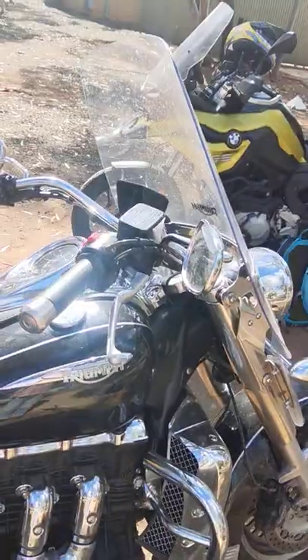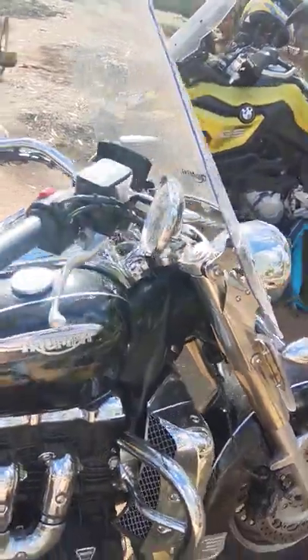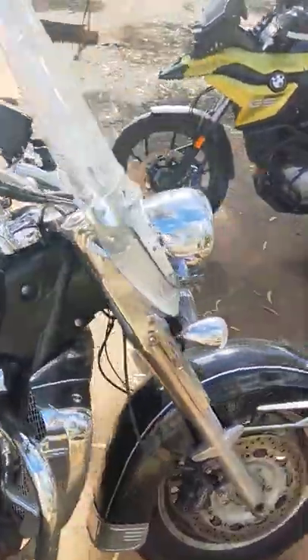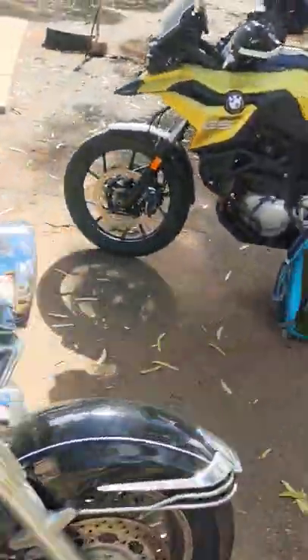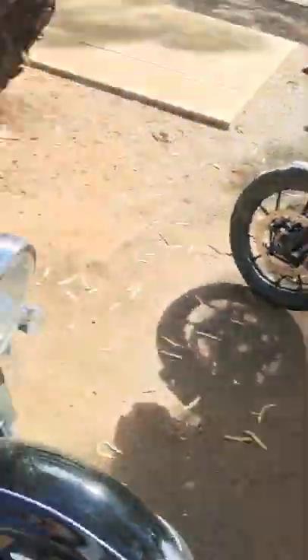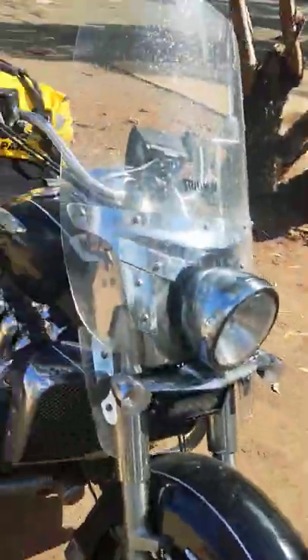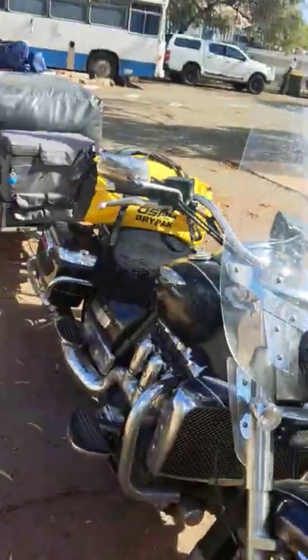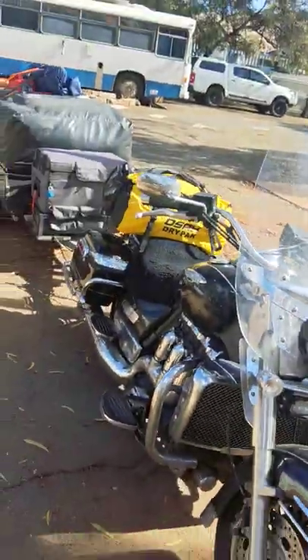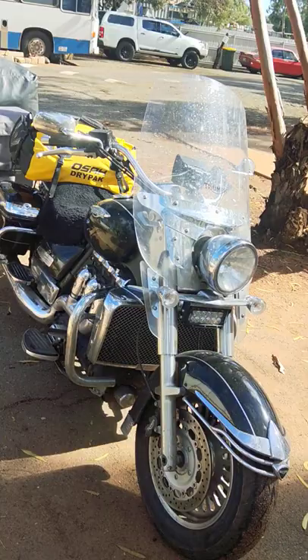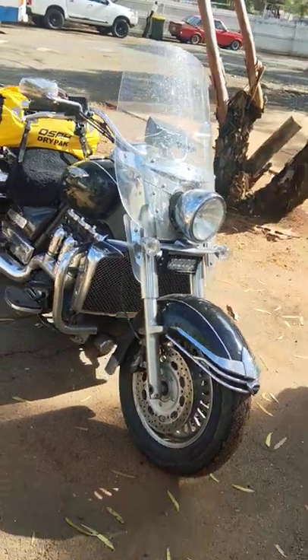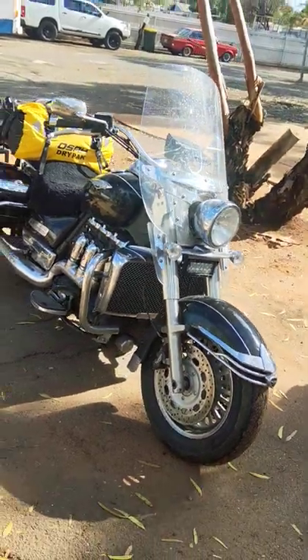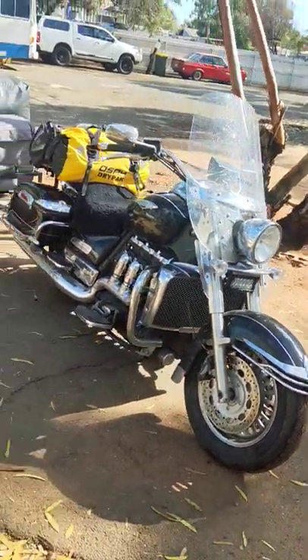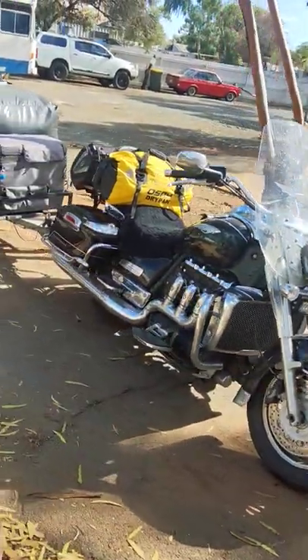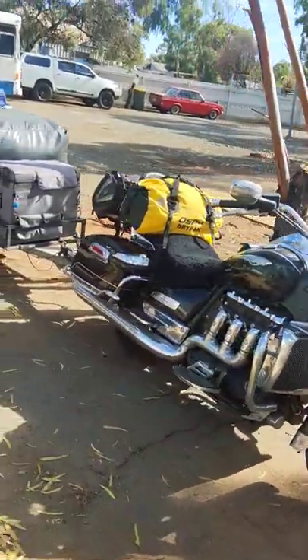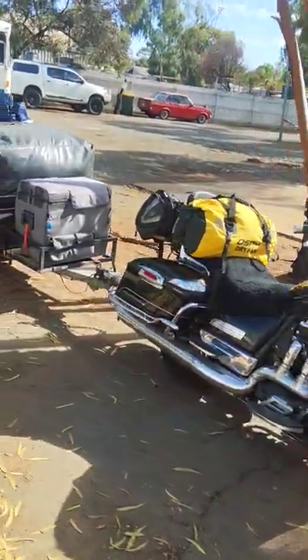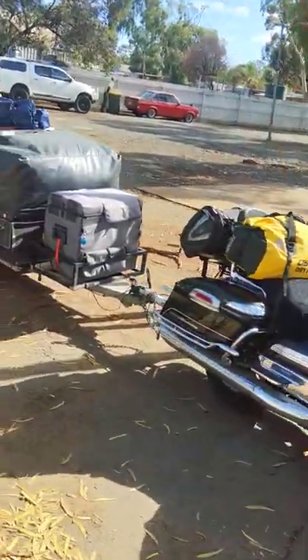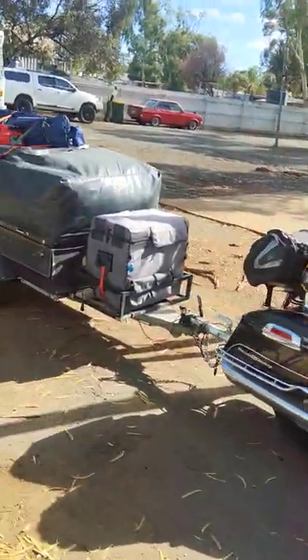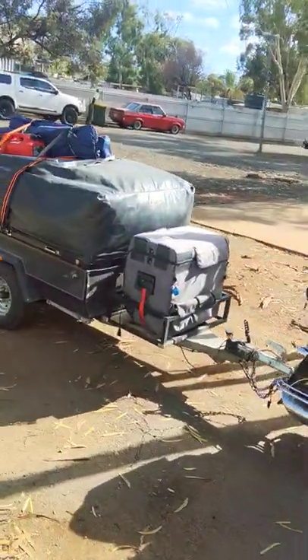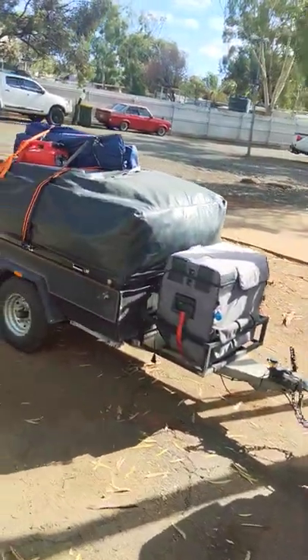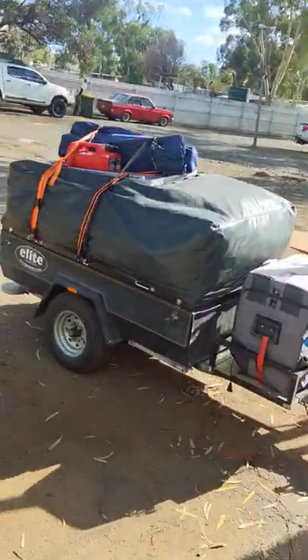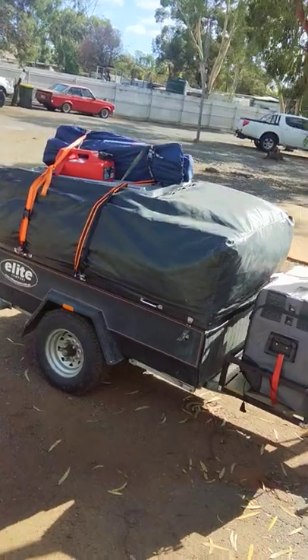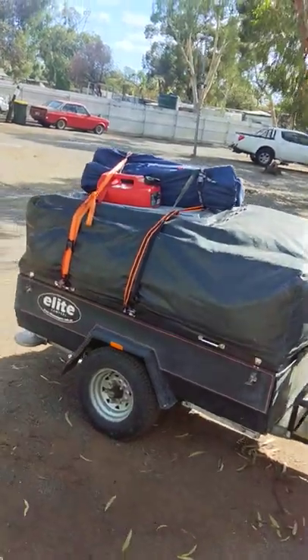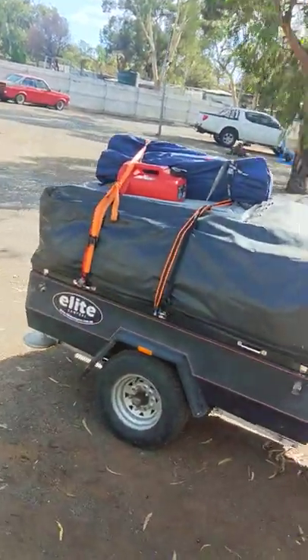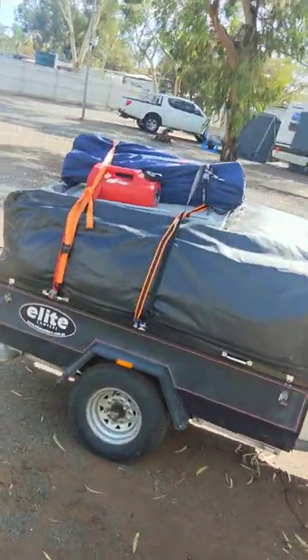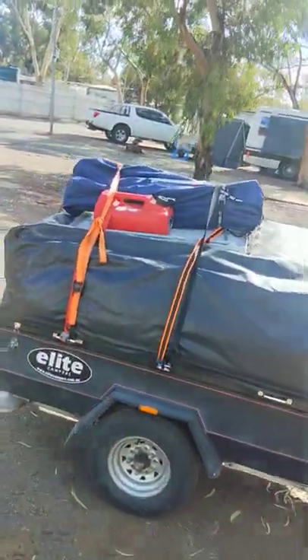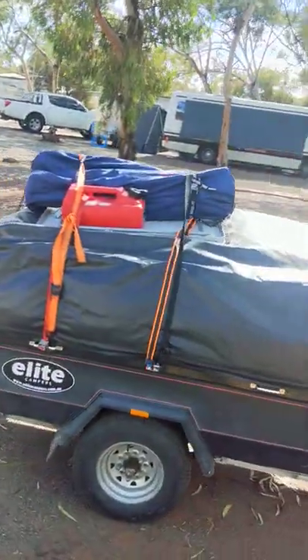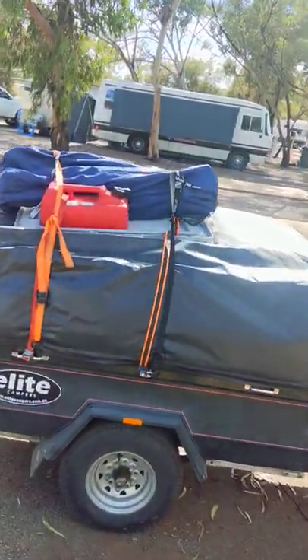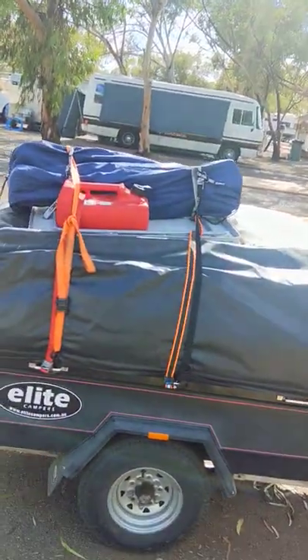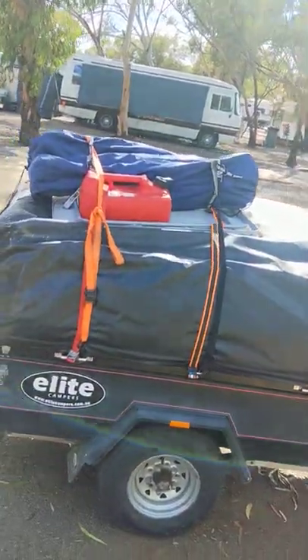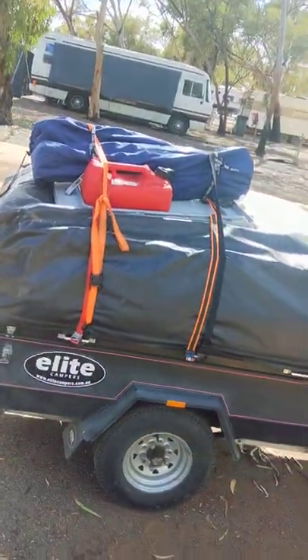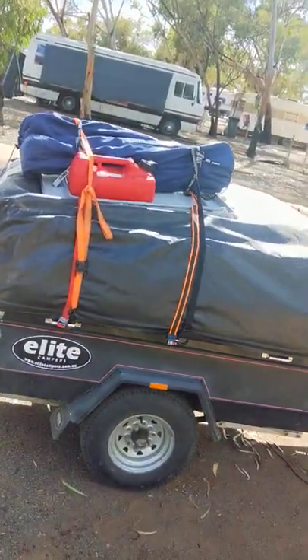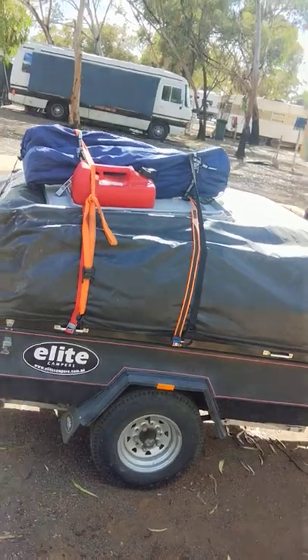So I've got the Triumph Rocket — I'll pan out so you can see the whole setup. There's the bike, all the gear on, there's the trailer. I put the chairs and the tables on top, gives us an extra bit of room, they're not too heavy.